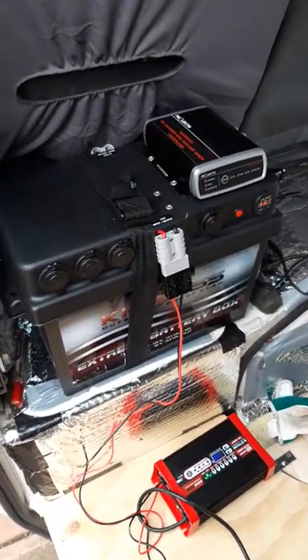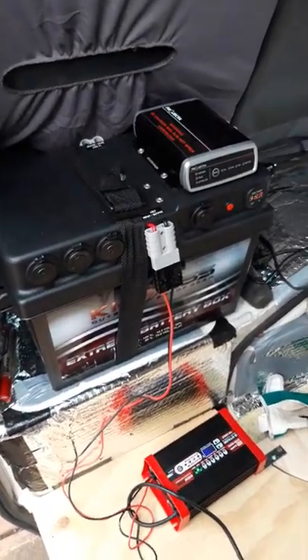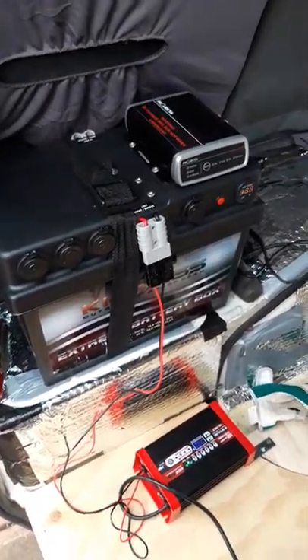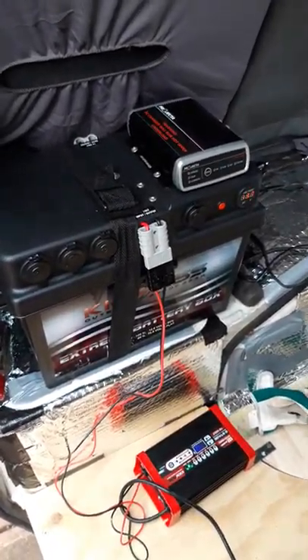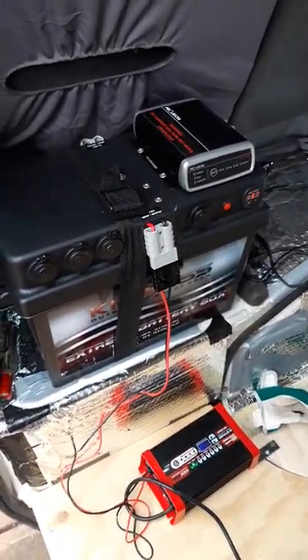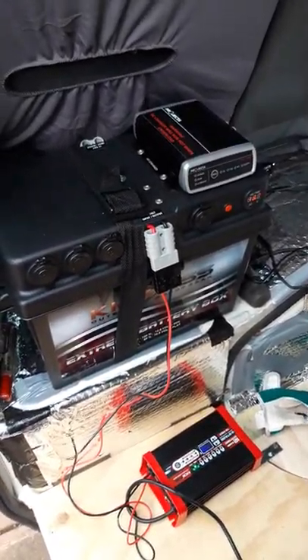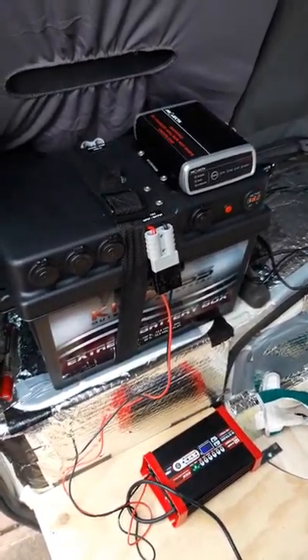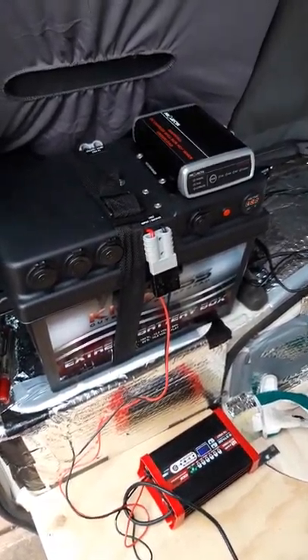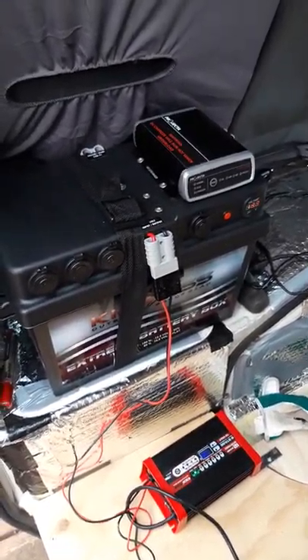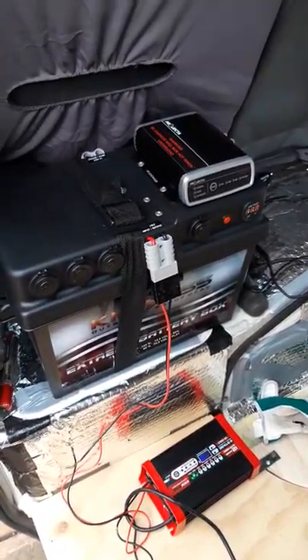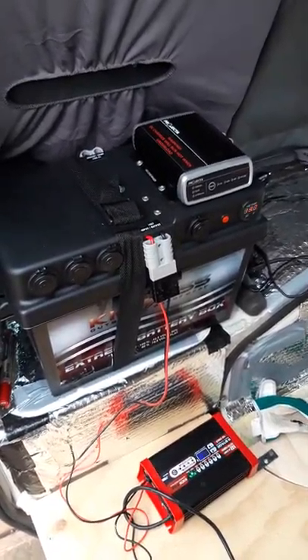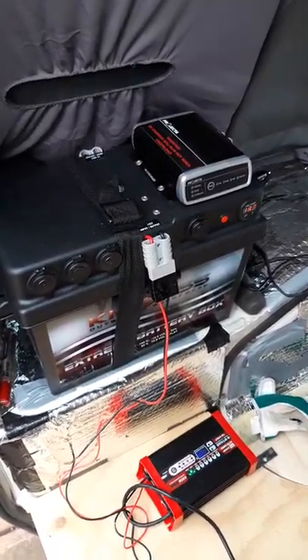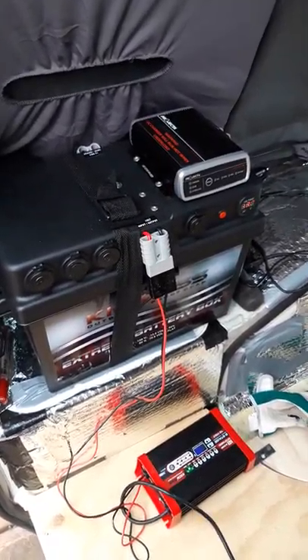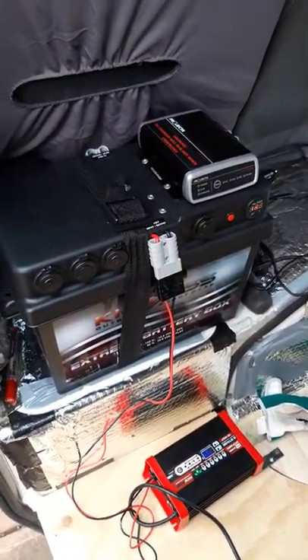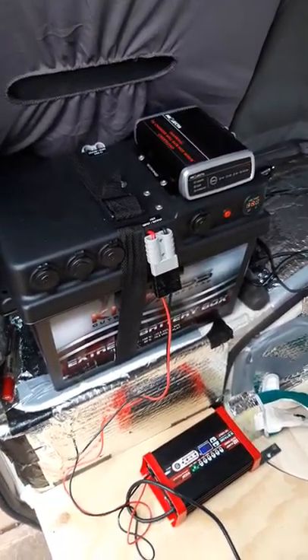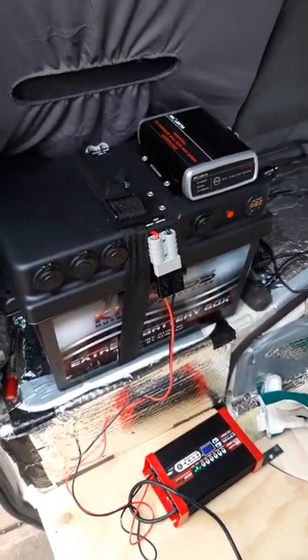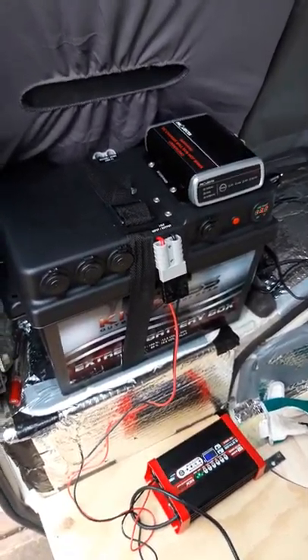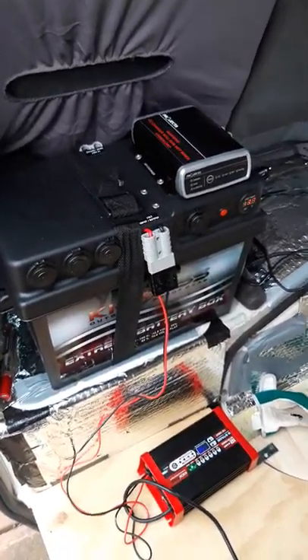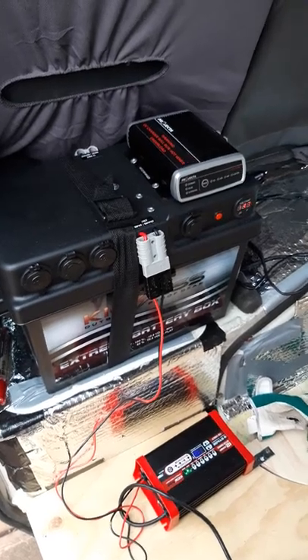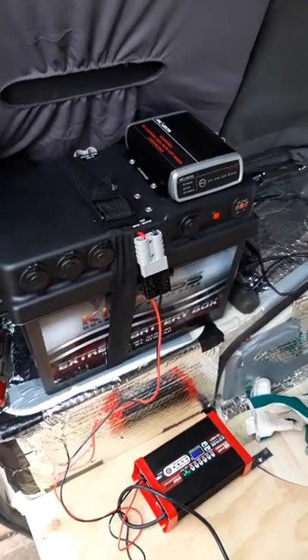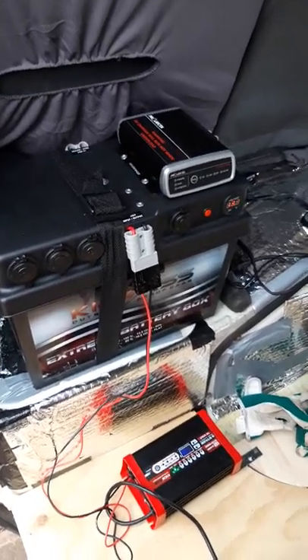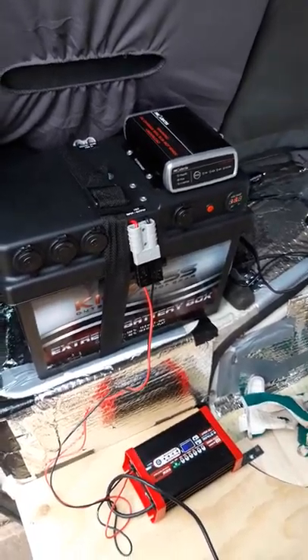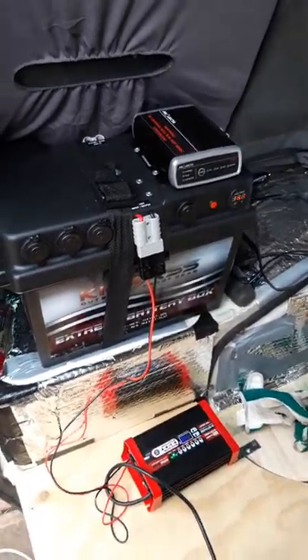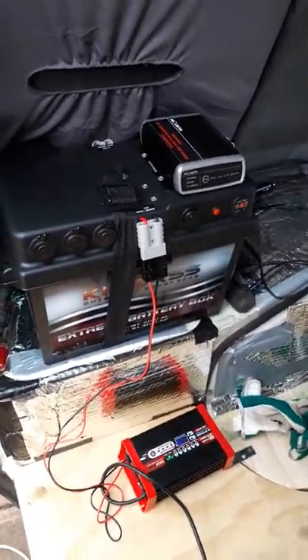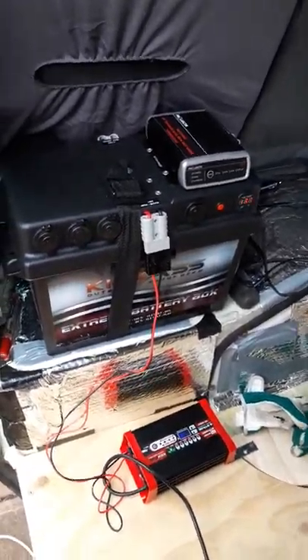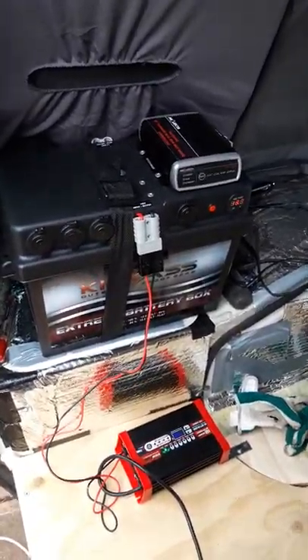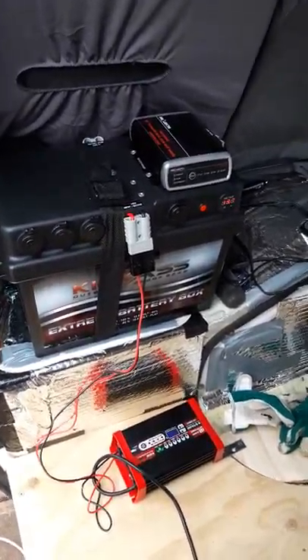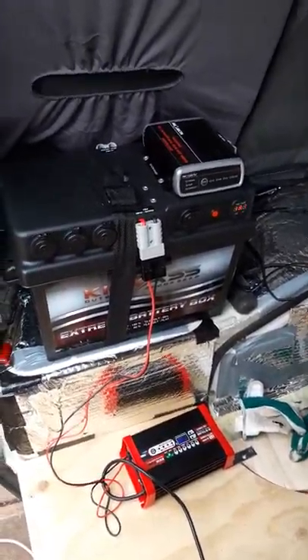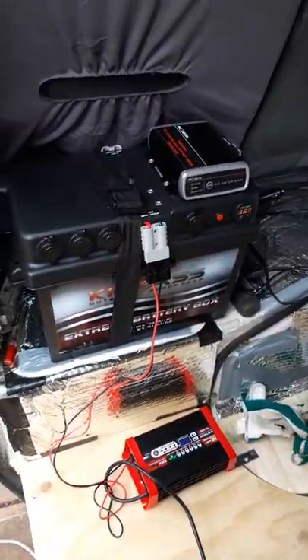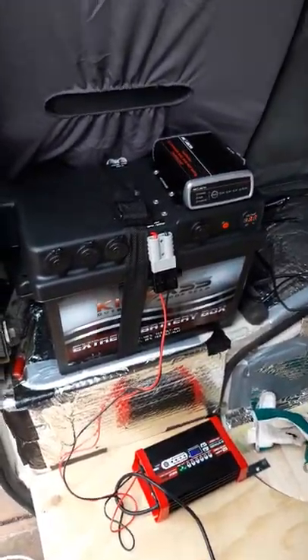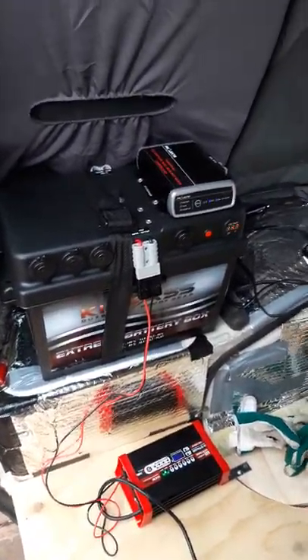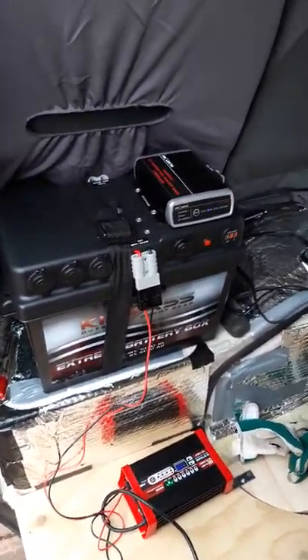Hello everybody, it's Tom here. Just want to show you my new kick-ass battery from AustralianDirect.com.au.